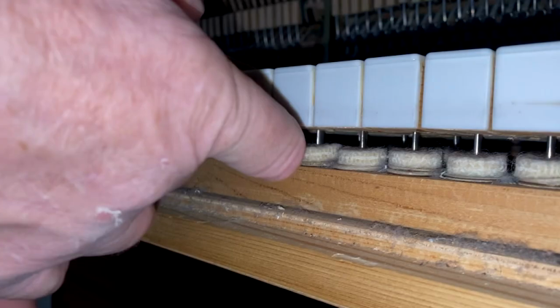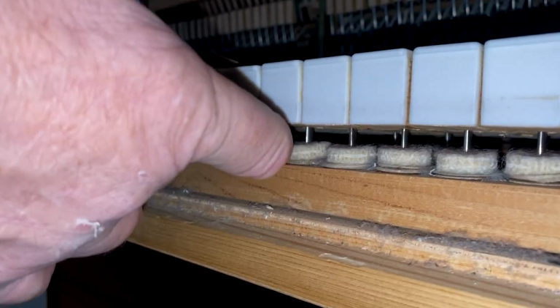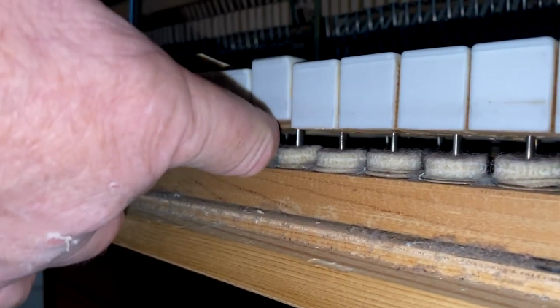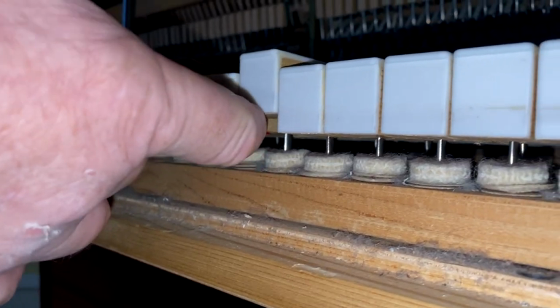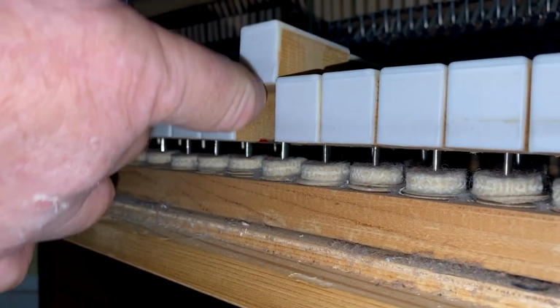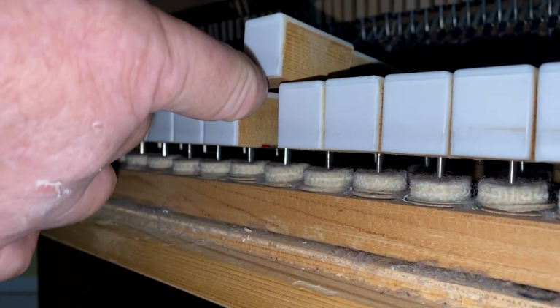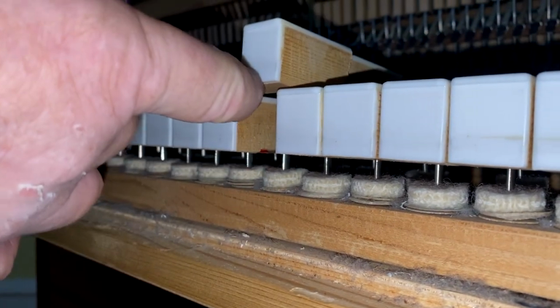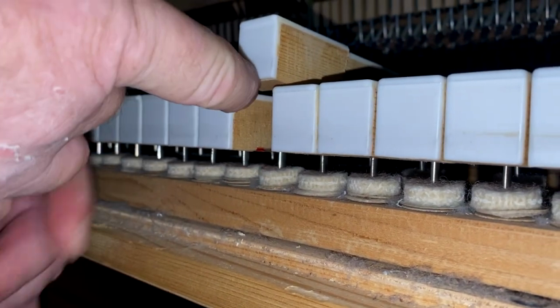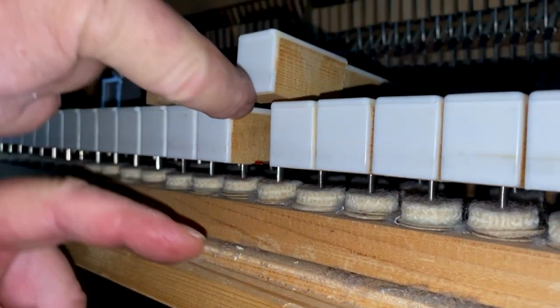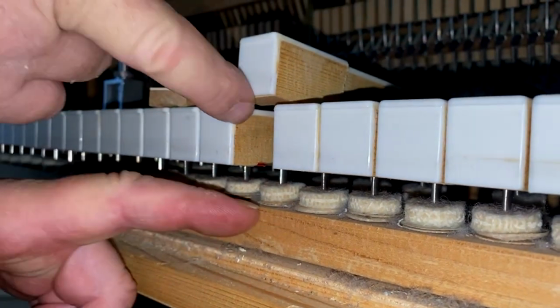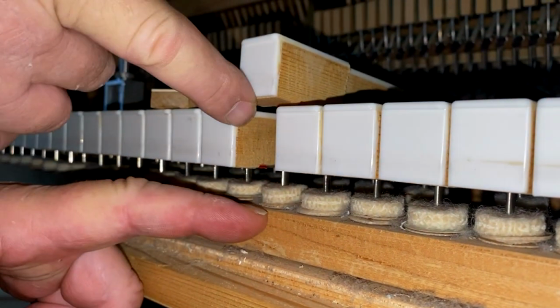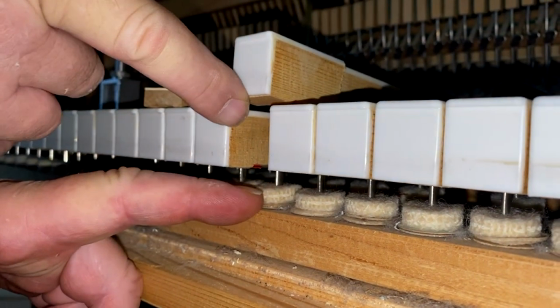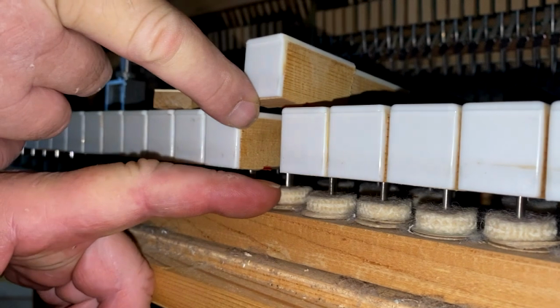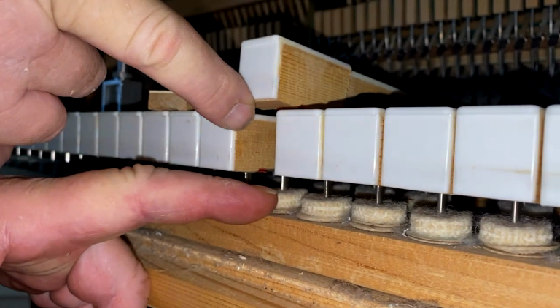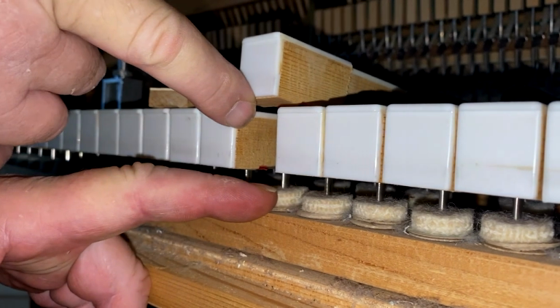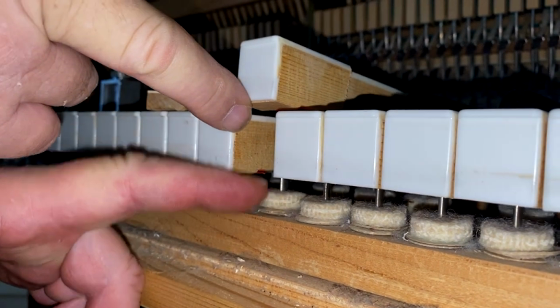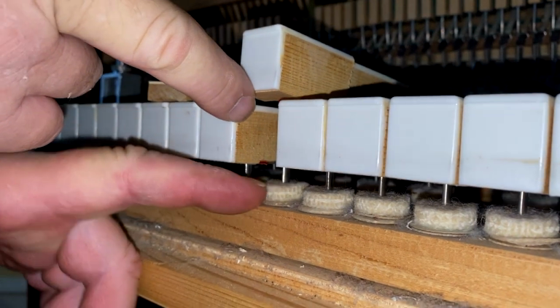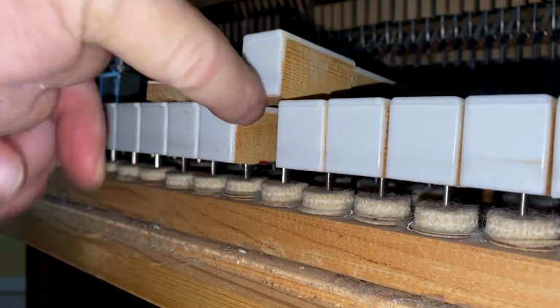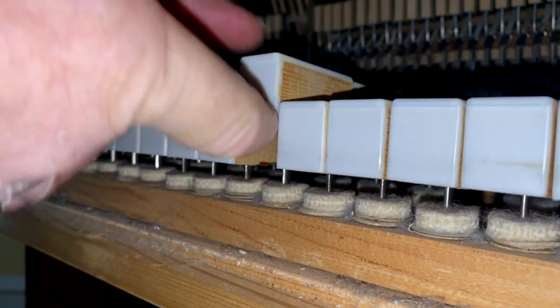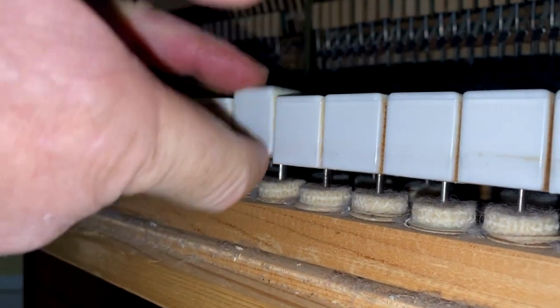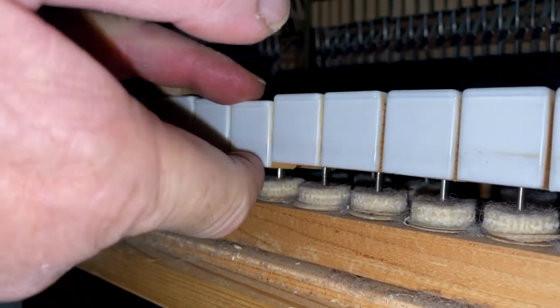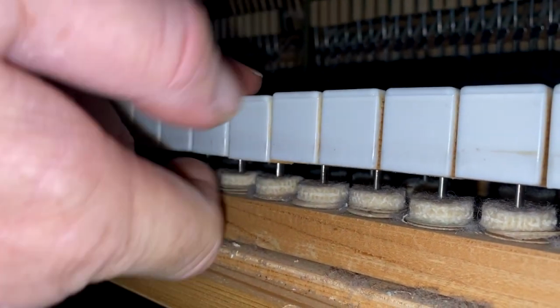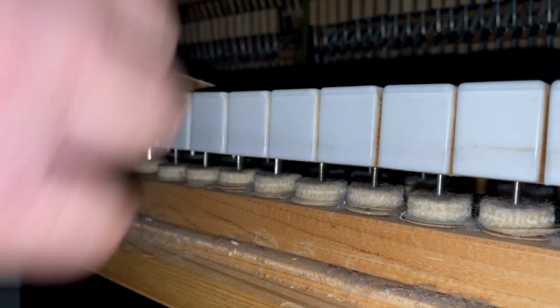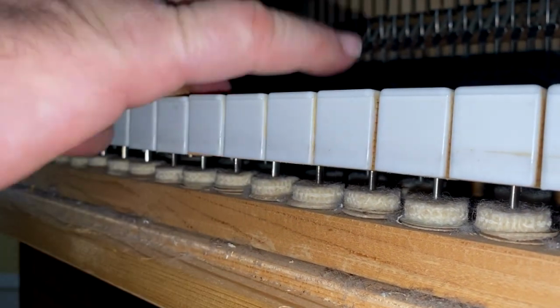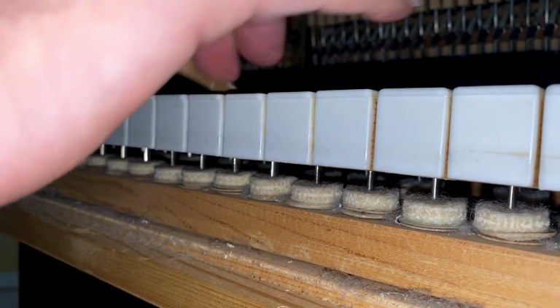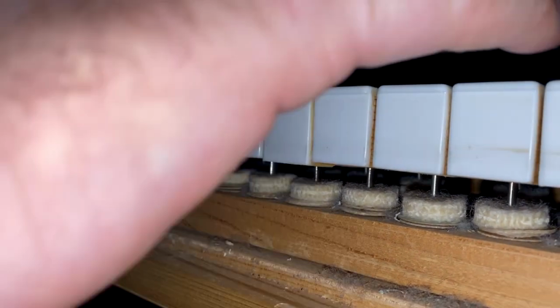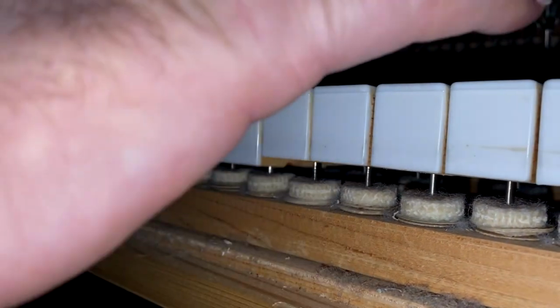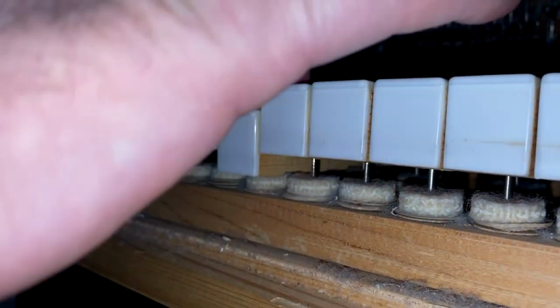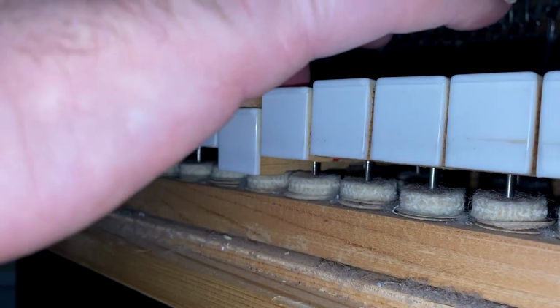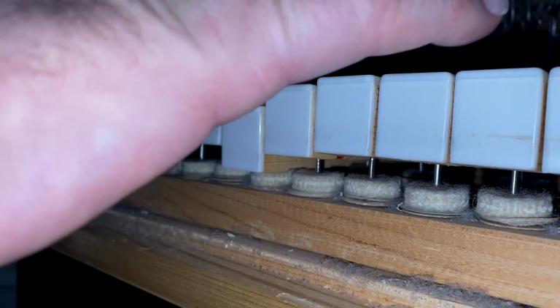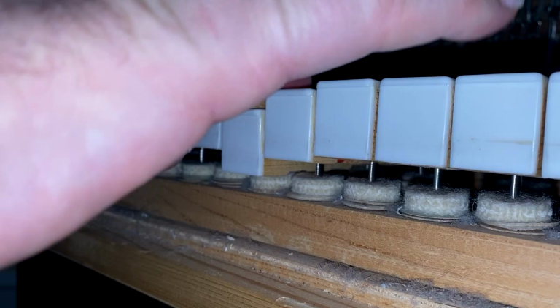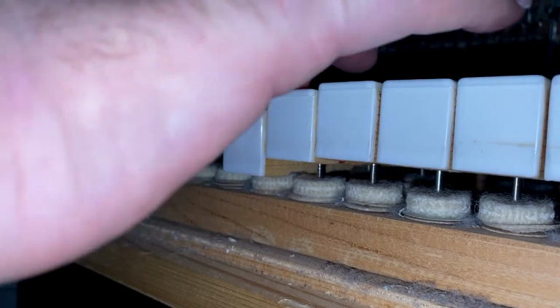The way you set the key dip is by adding paper punchings under the key until you have that level with the key block.